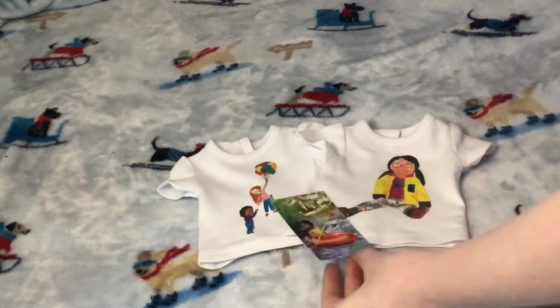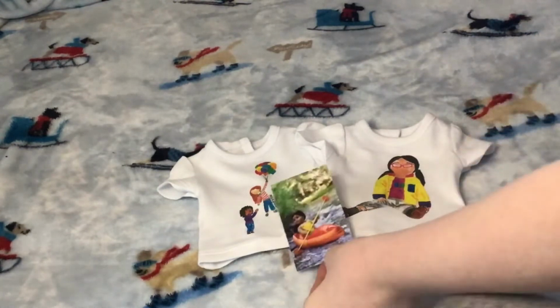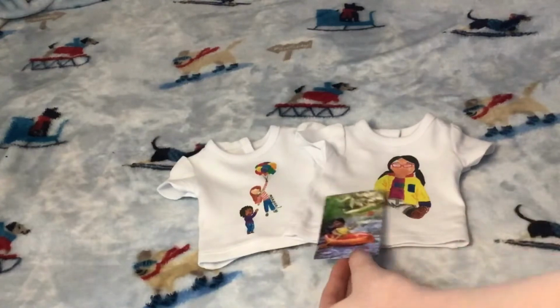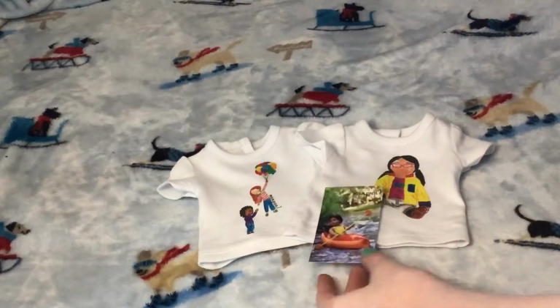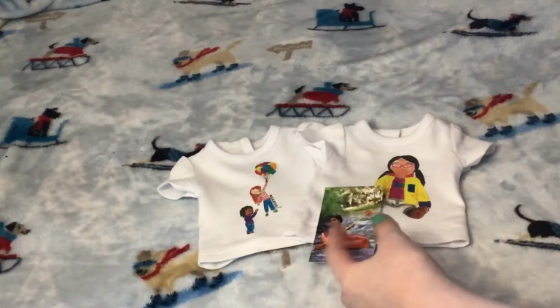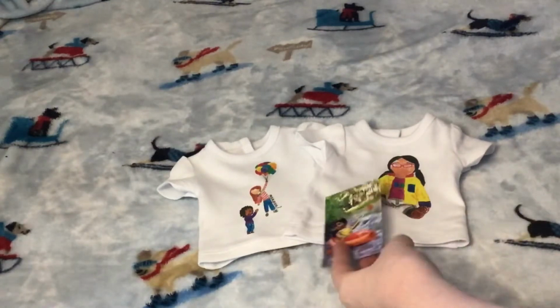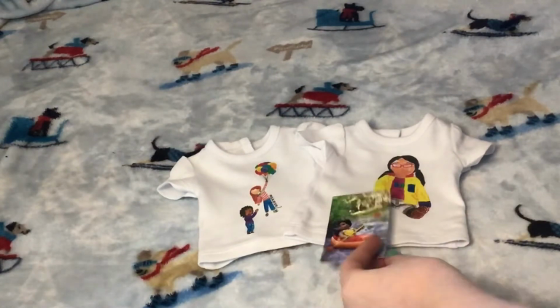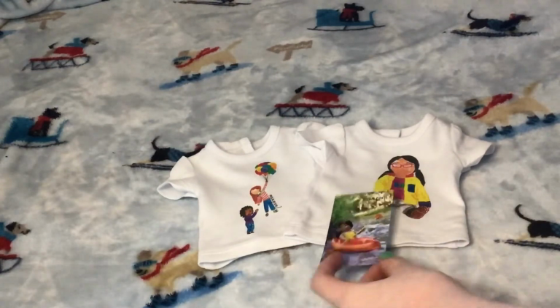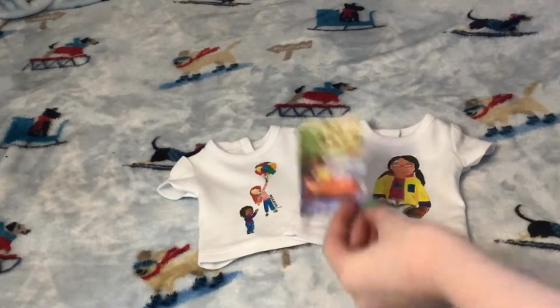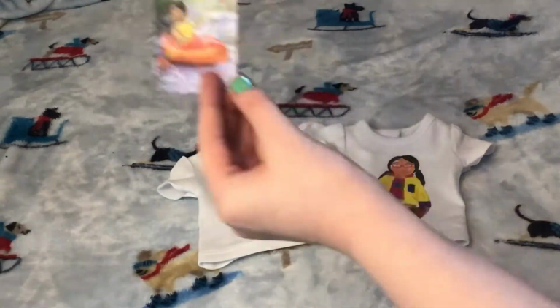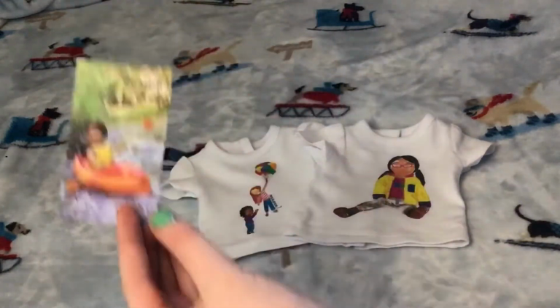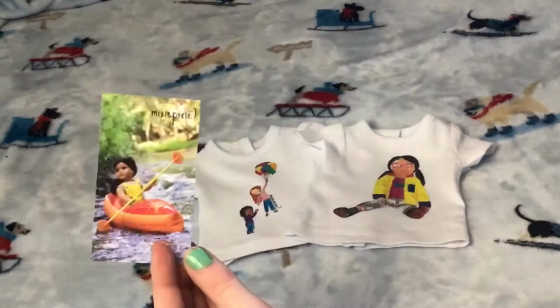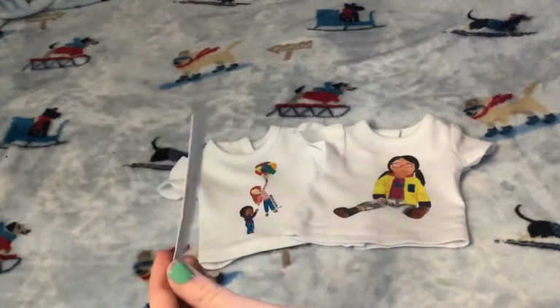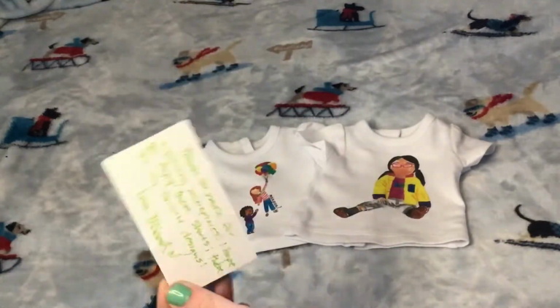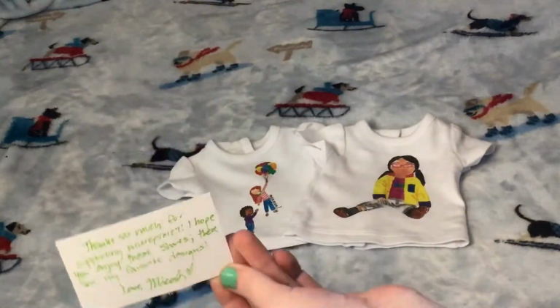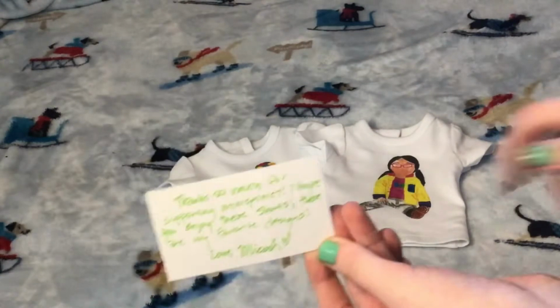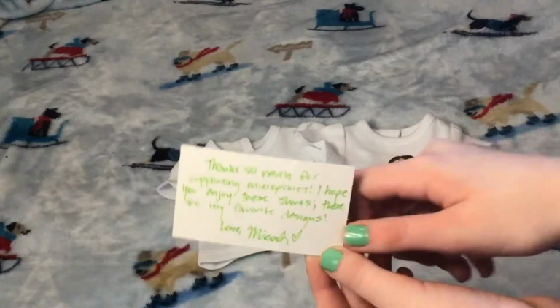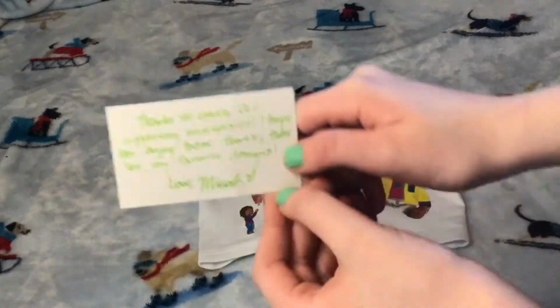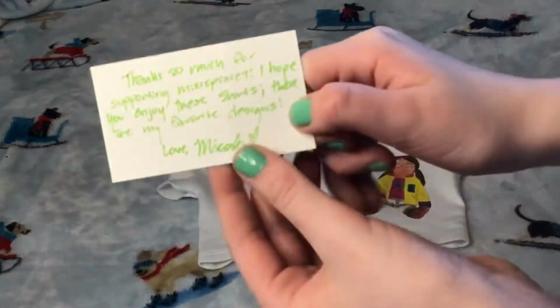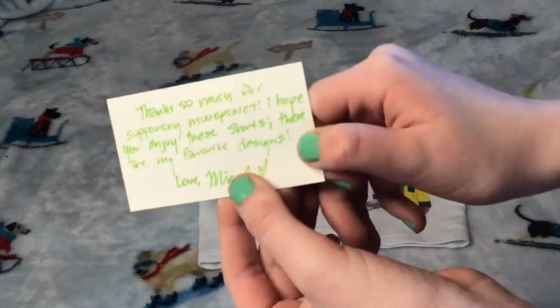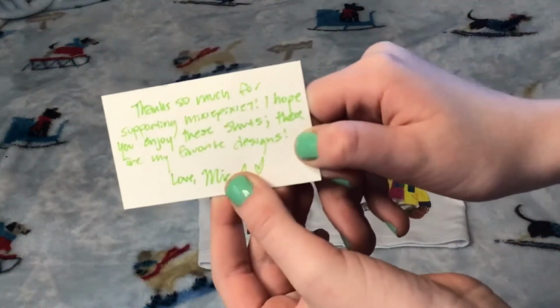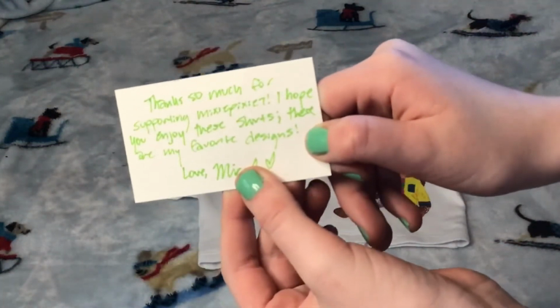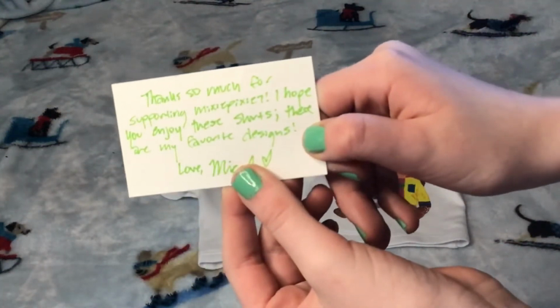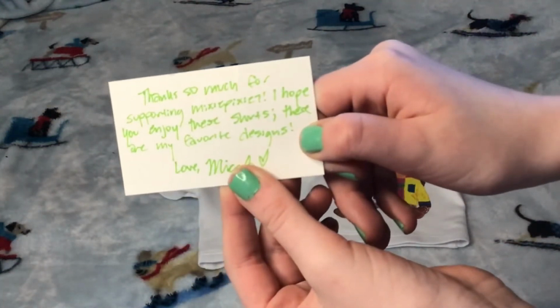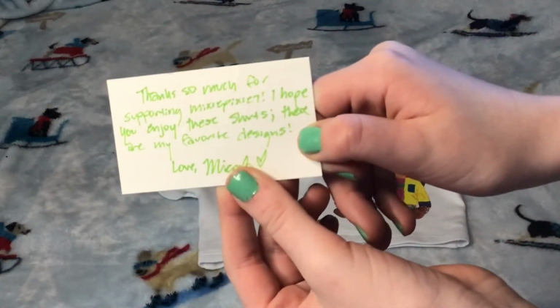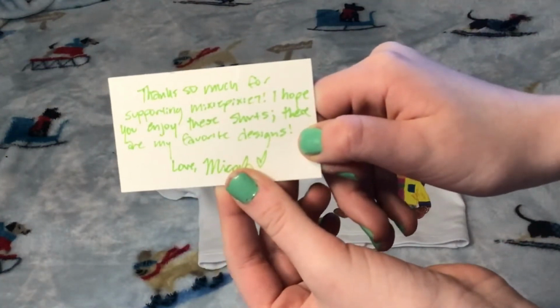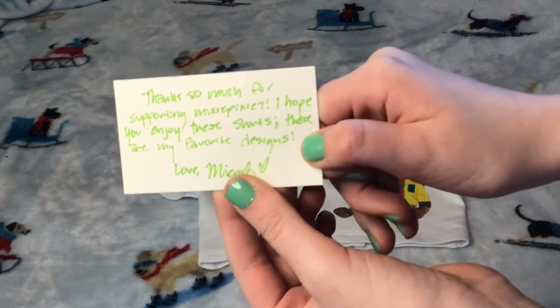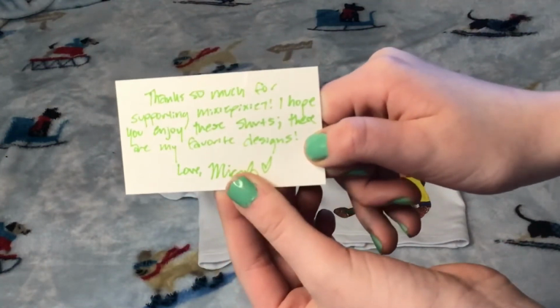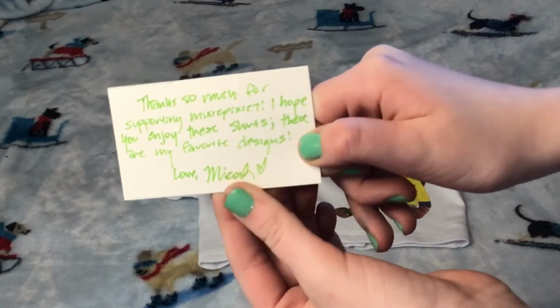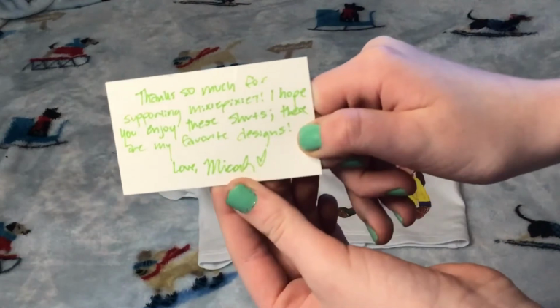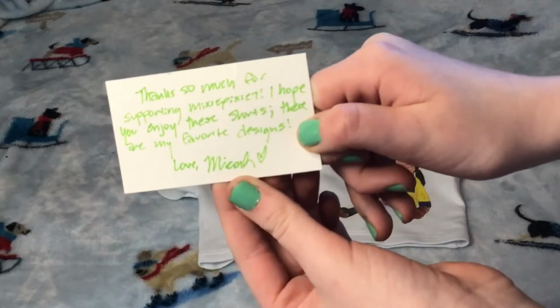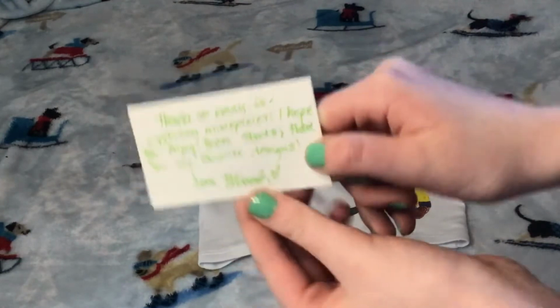First, there's a card that says Mixie Pixie 7. It has a picture of Jess on it, and on the other side it says: 'Thank you so much for supporting Mixie Pixie 7.' These are my favorite designs — love it.